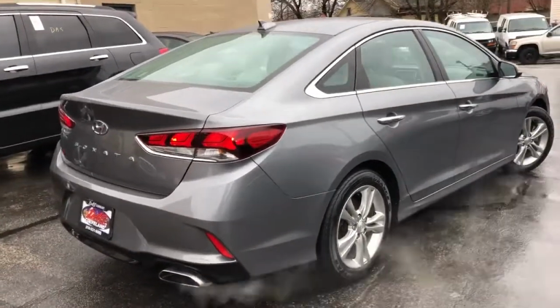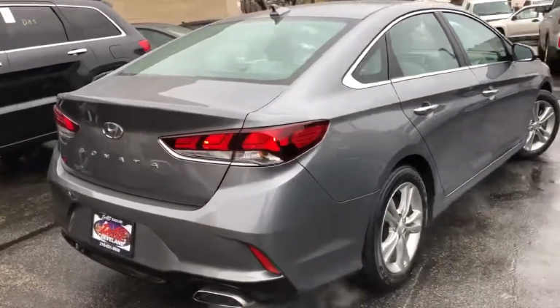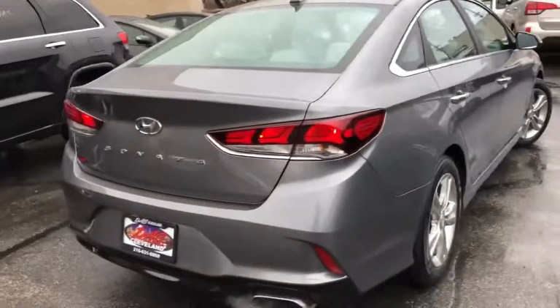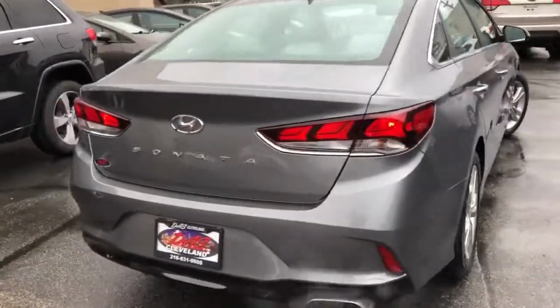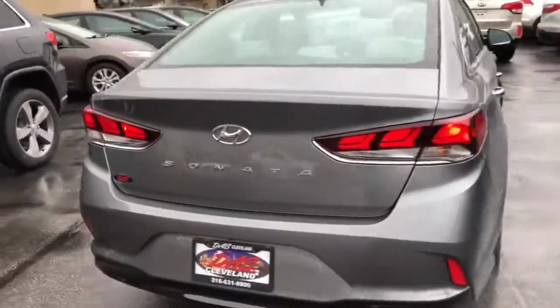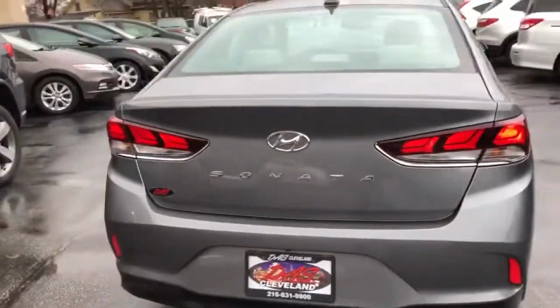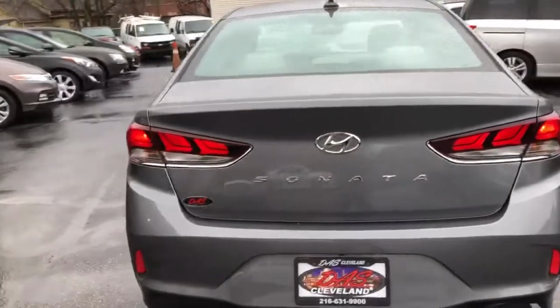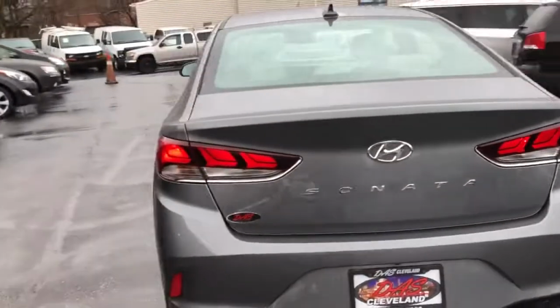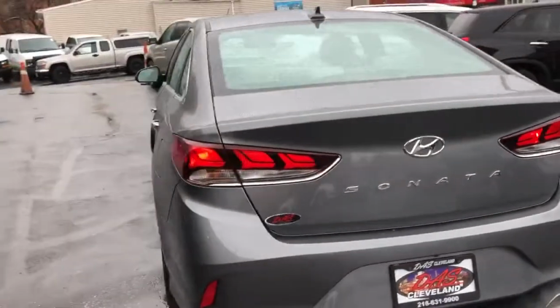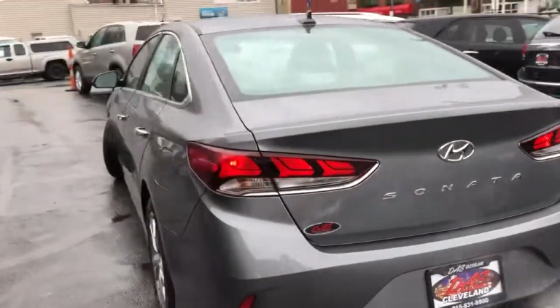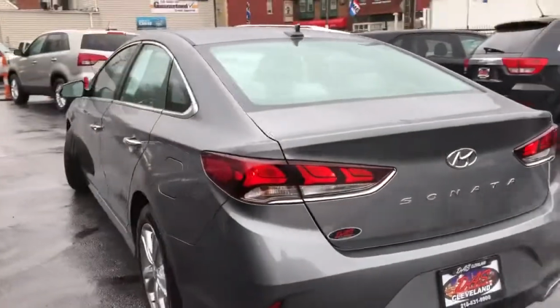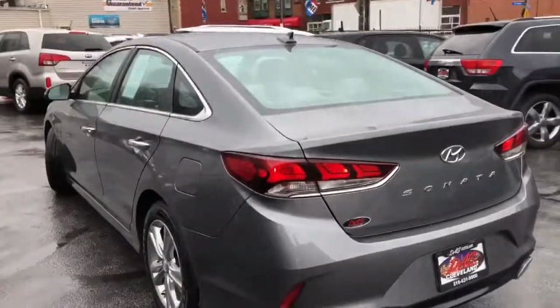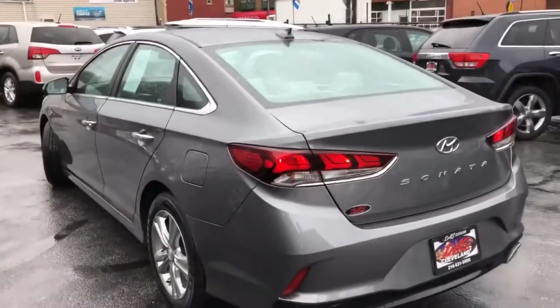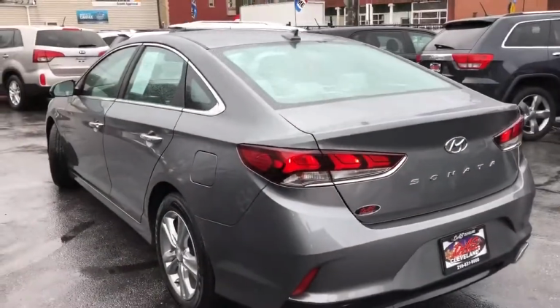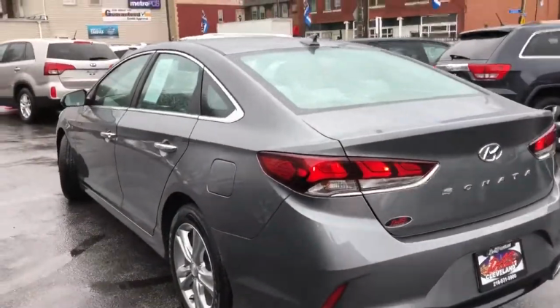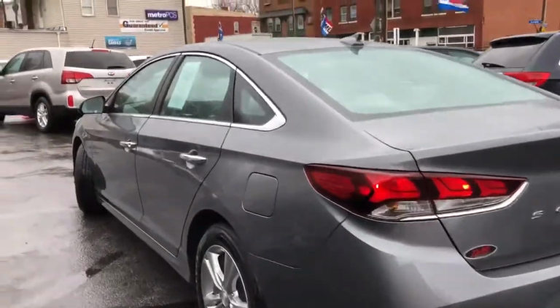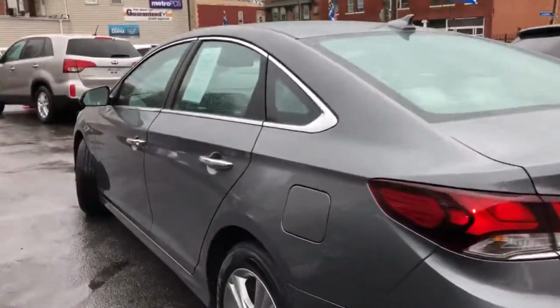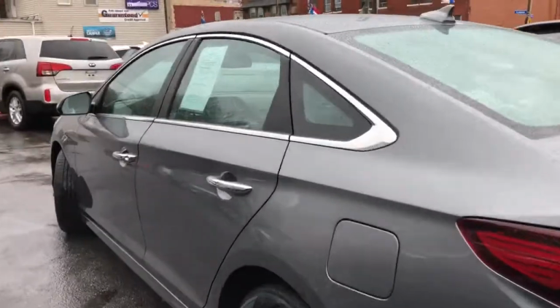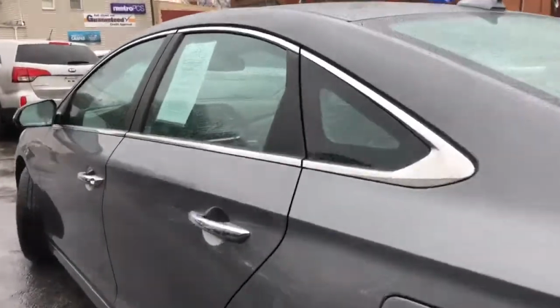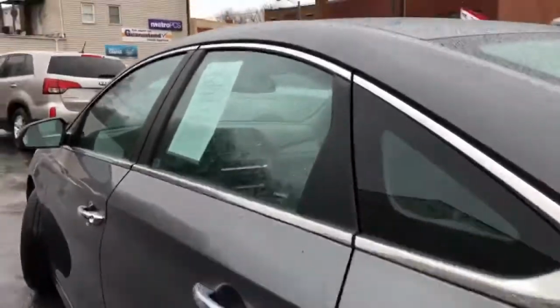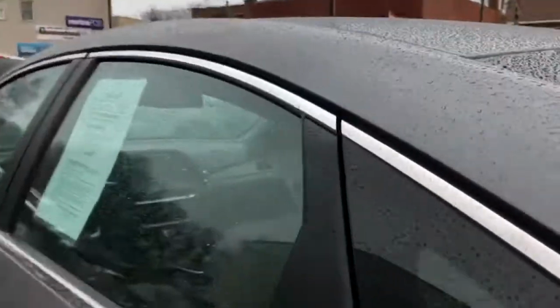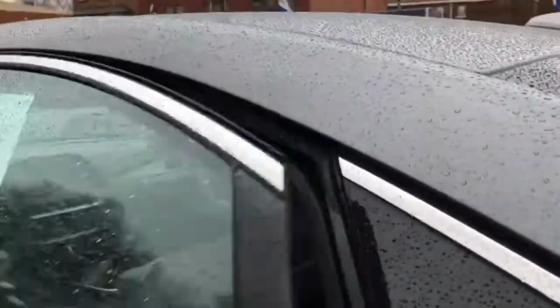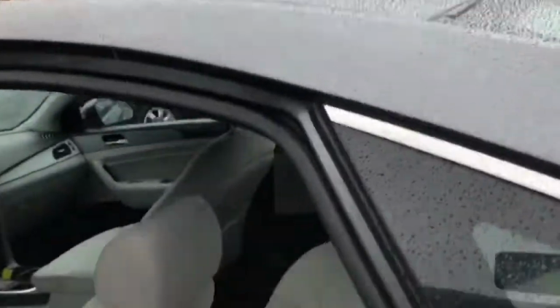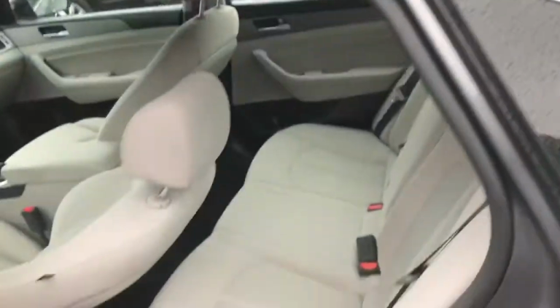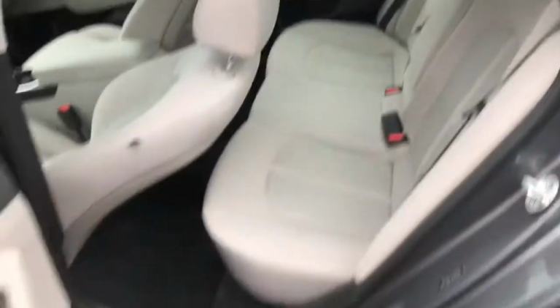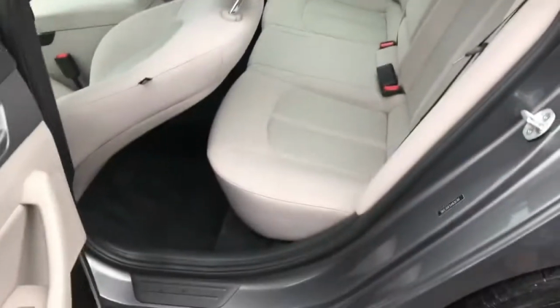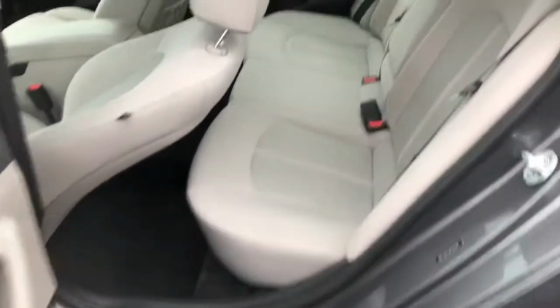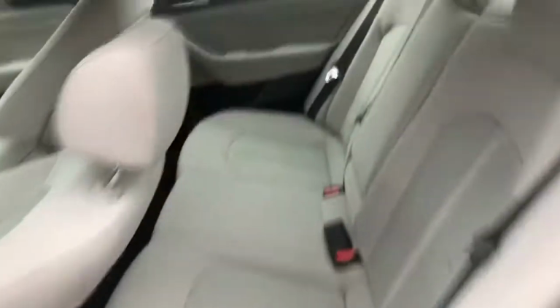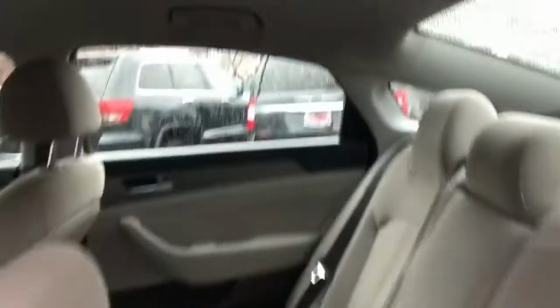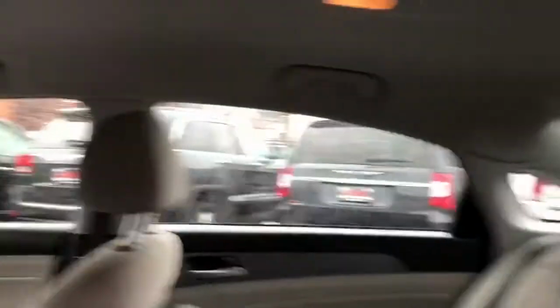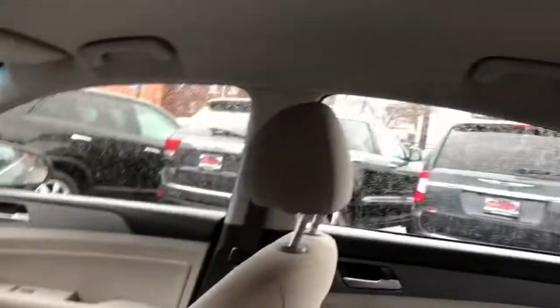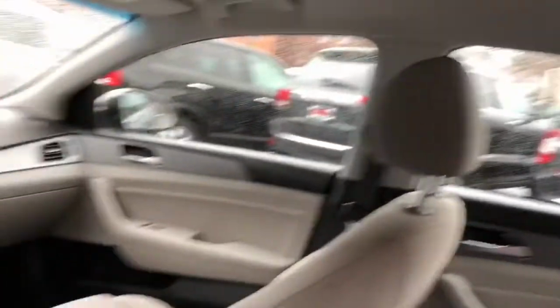Power driver seat, auxiliary line in, heated seats — this is all there. One owner, no accidents, no paintwork, no issues, no stories, folks.